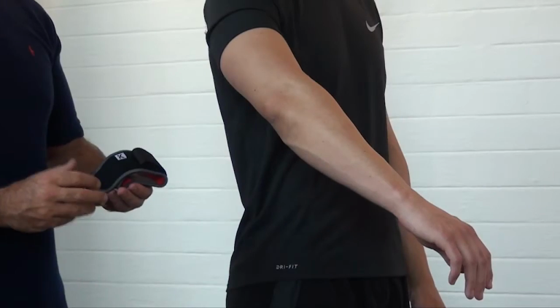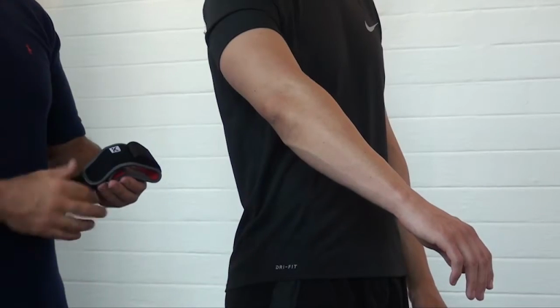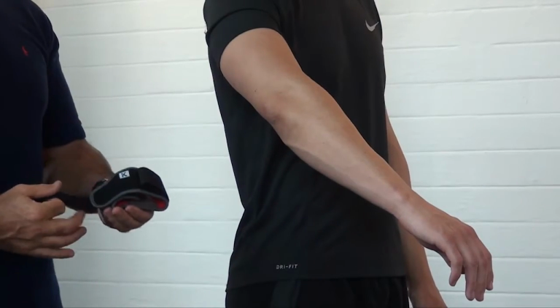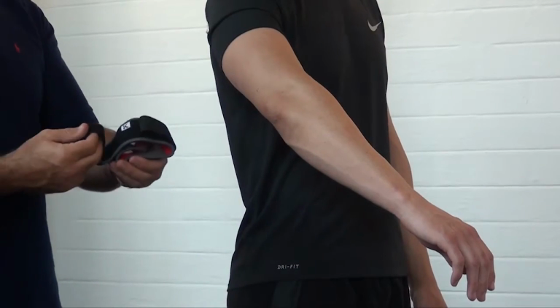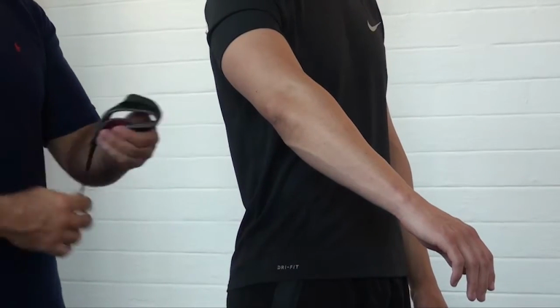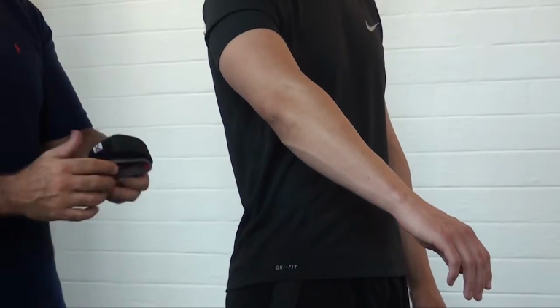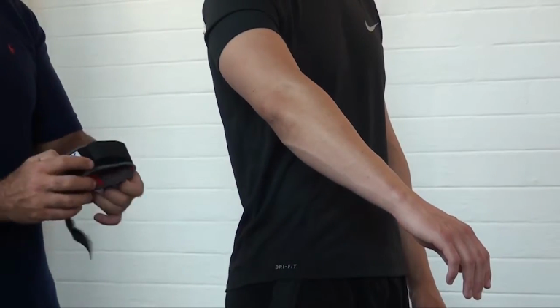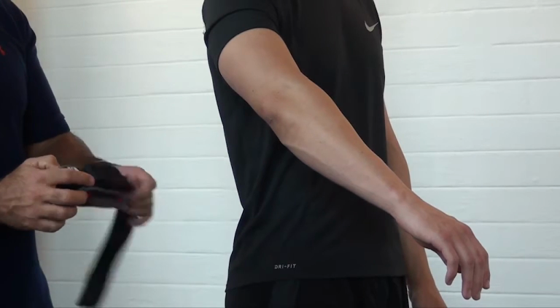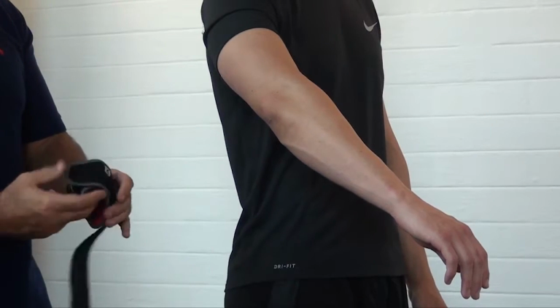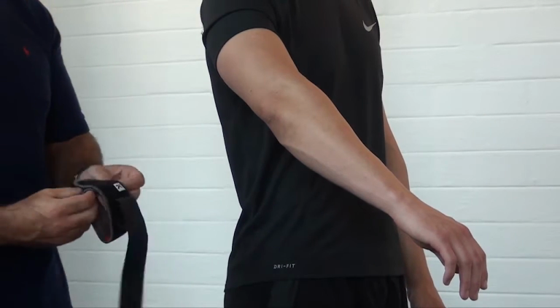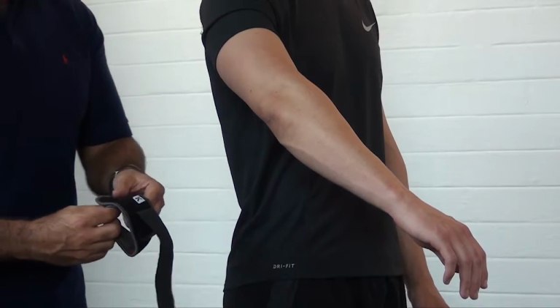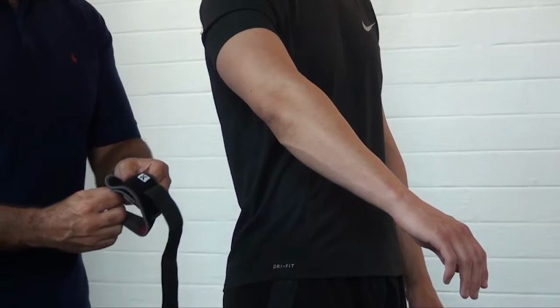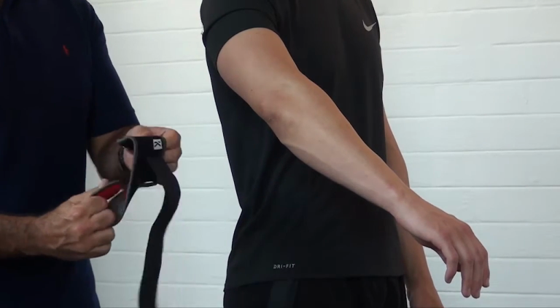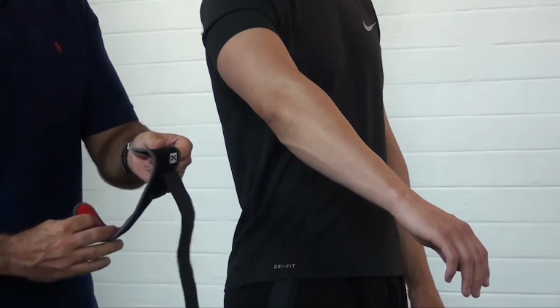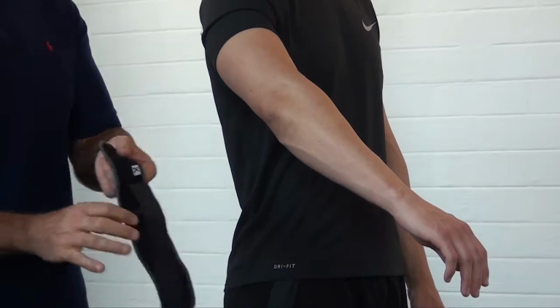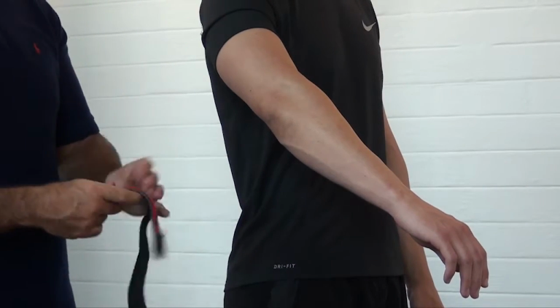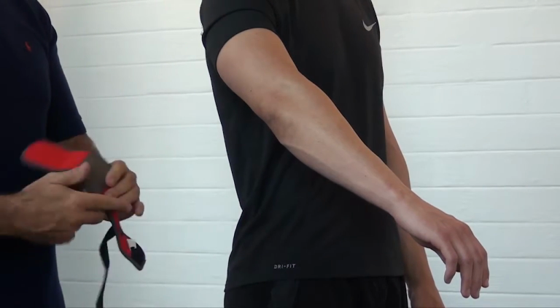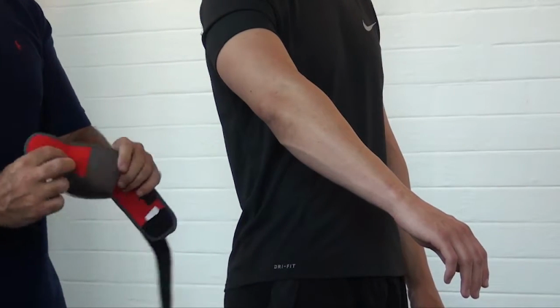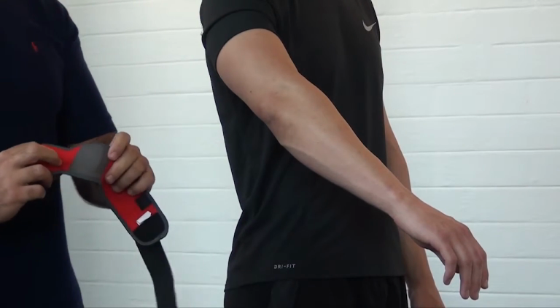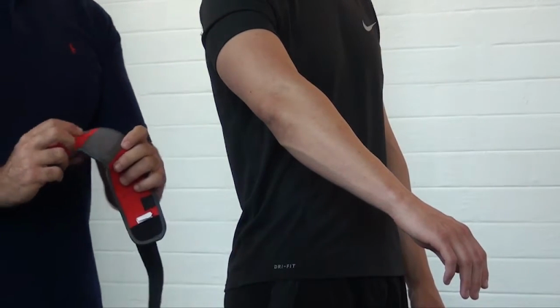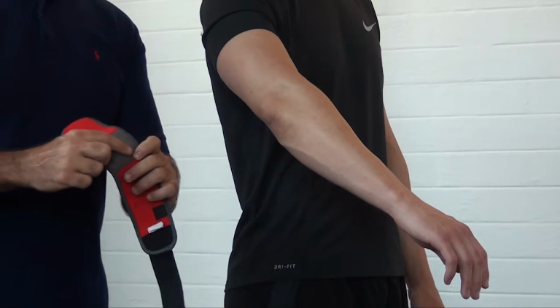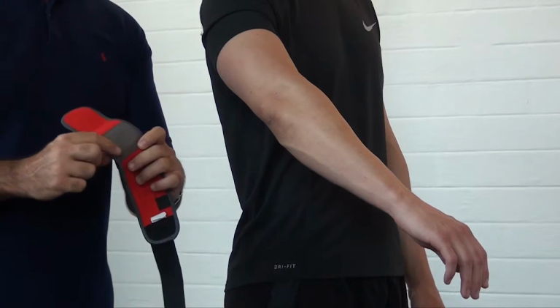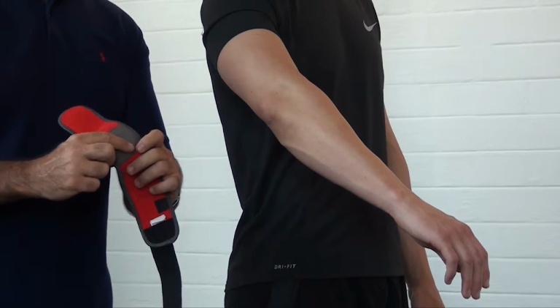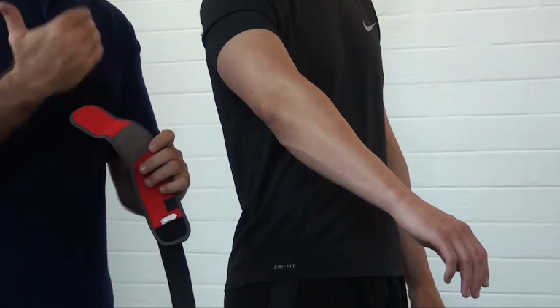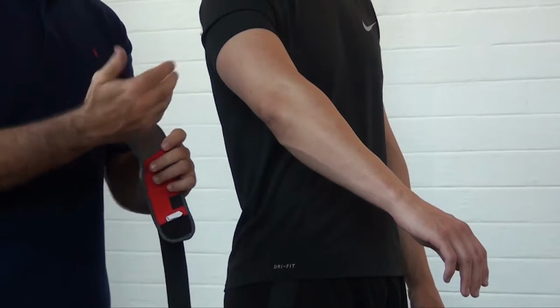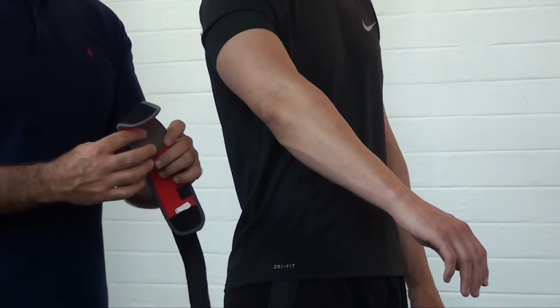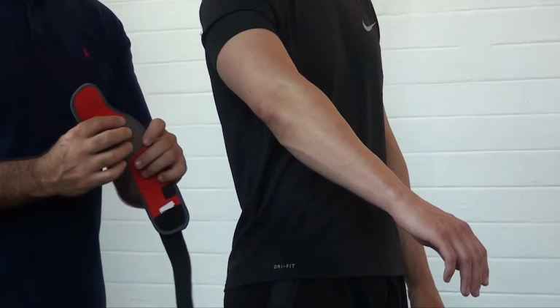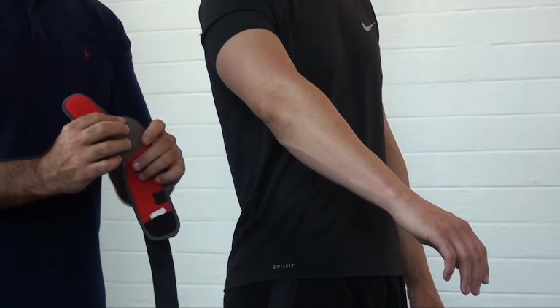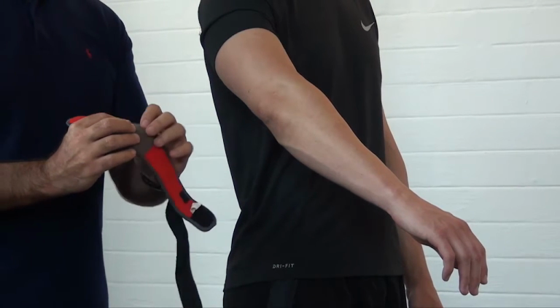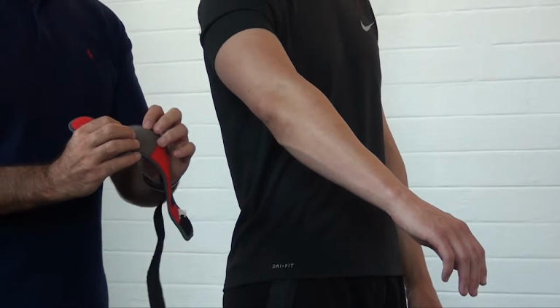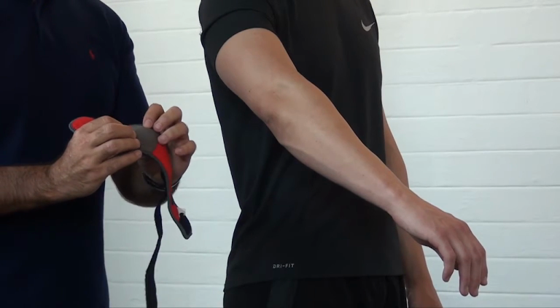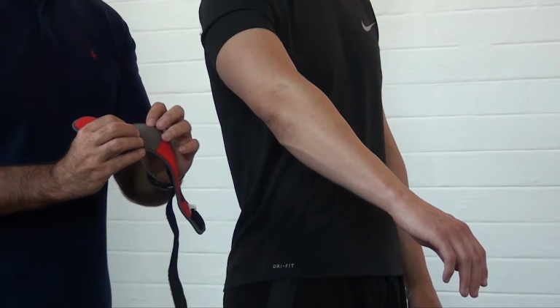The first step is to undo the power band. Next, undo the Velcro attachment. Inside the brace you can see it has a counterforce pad that is there to provide pressure on the extensor tendon.